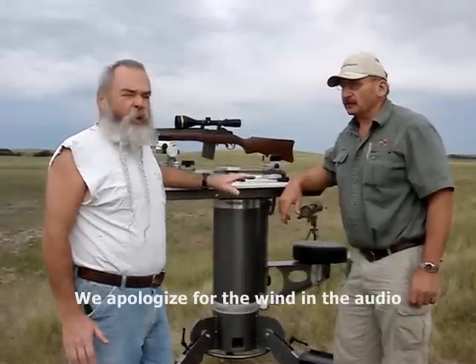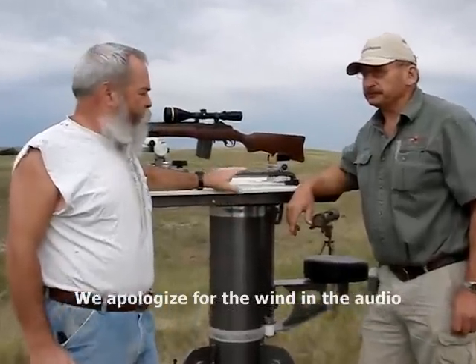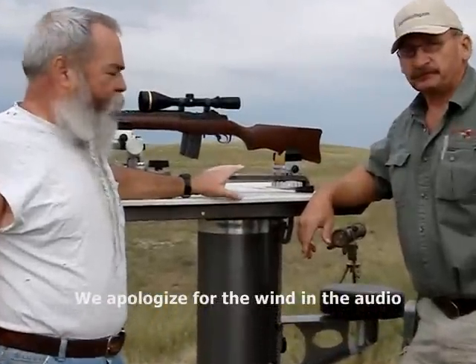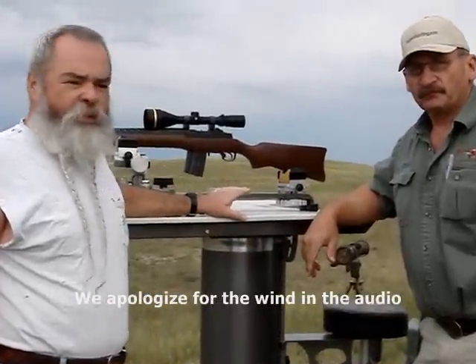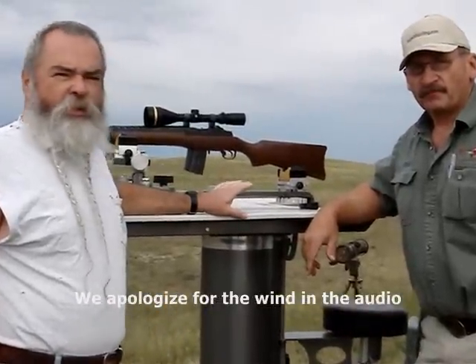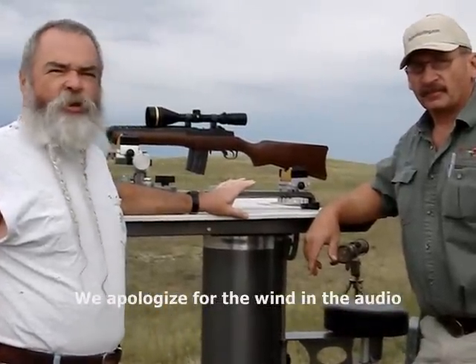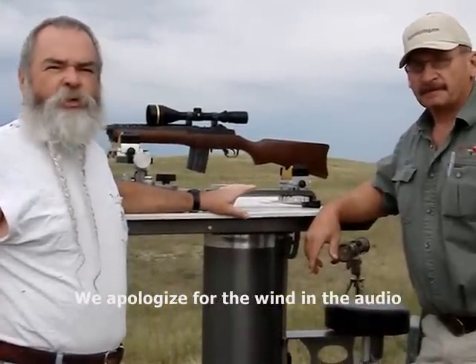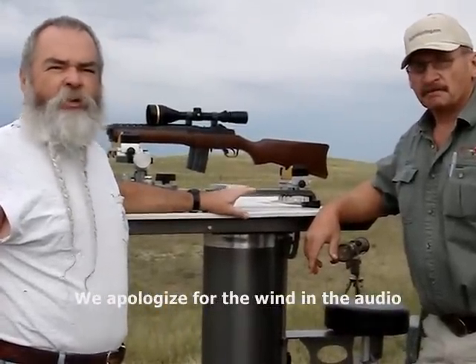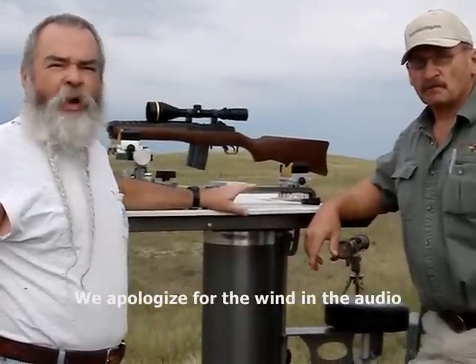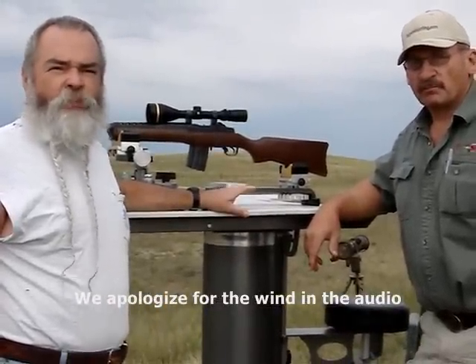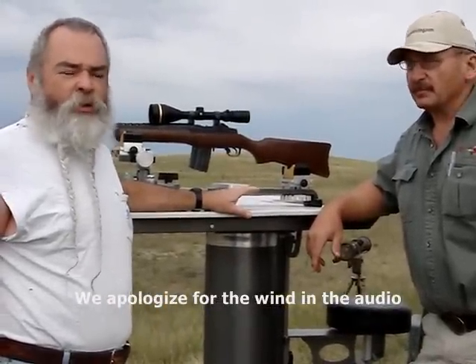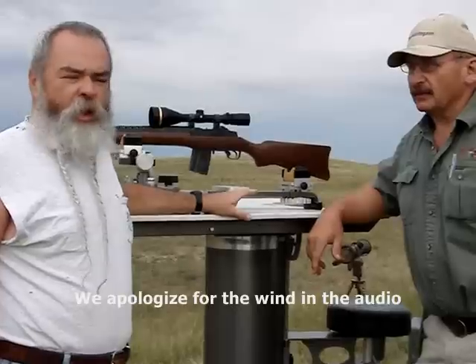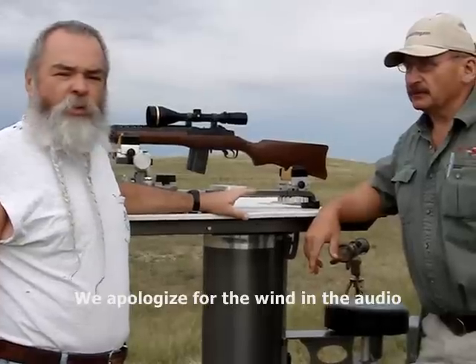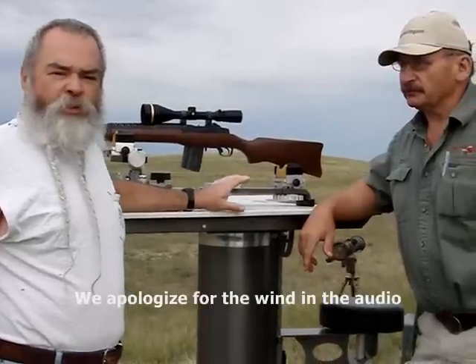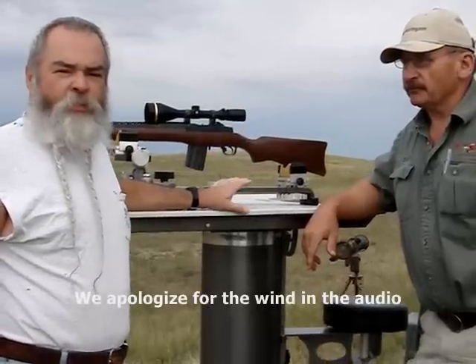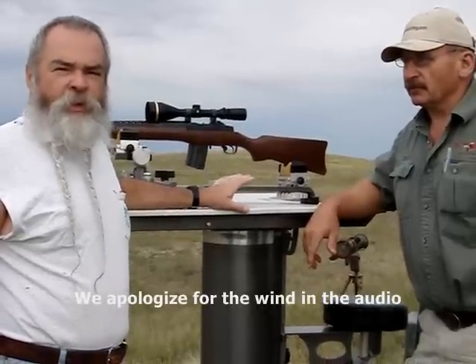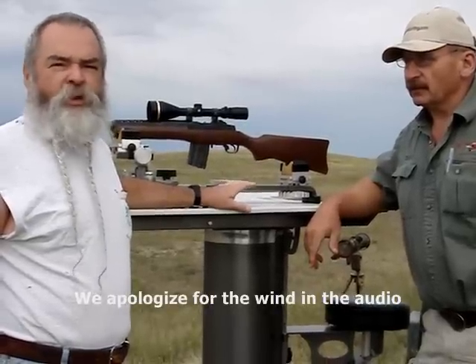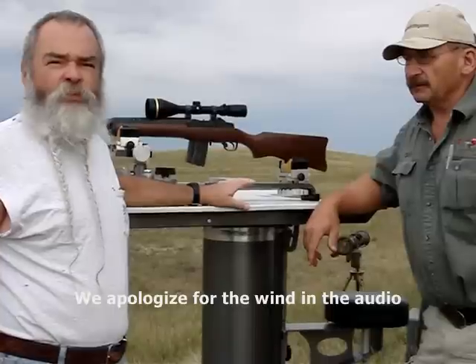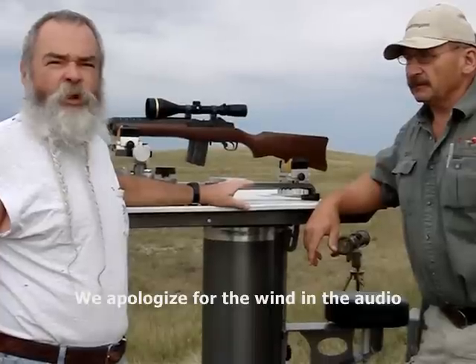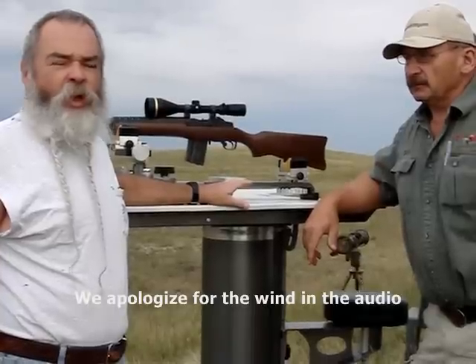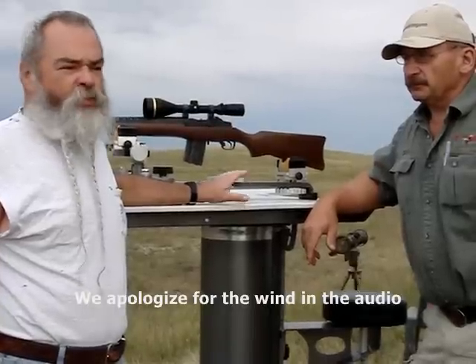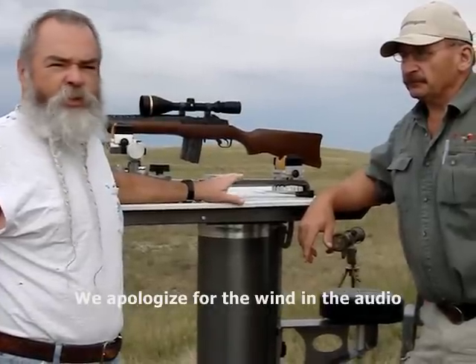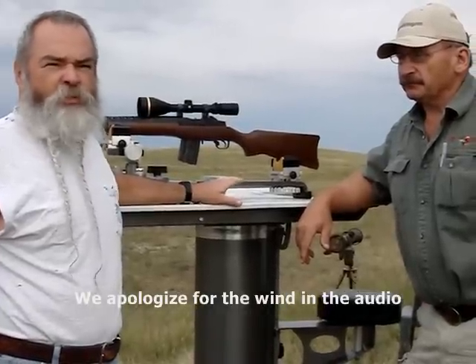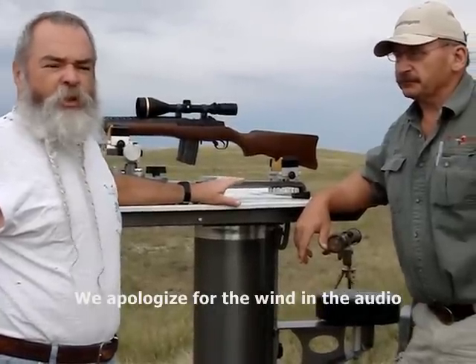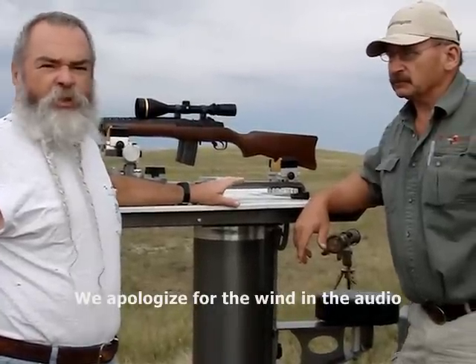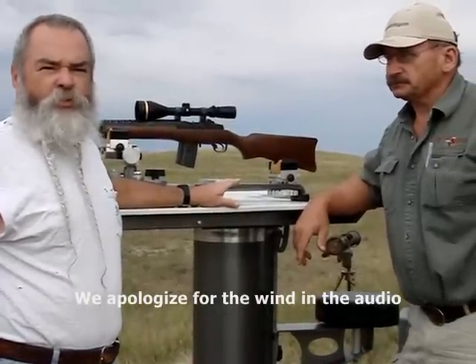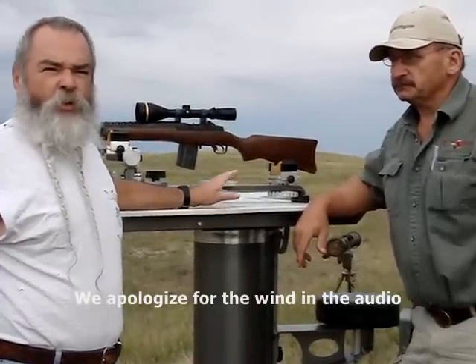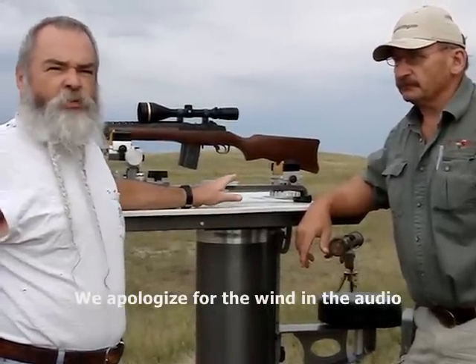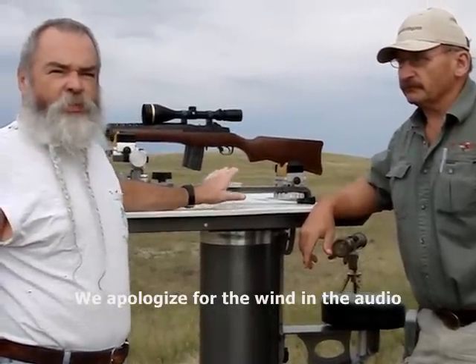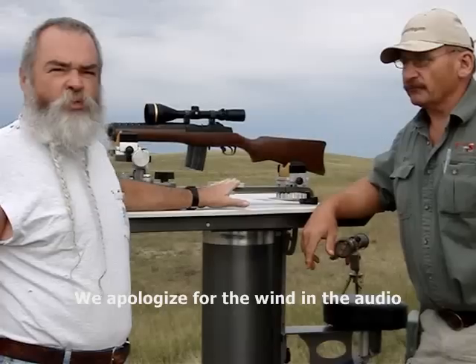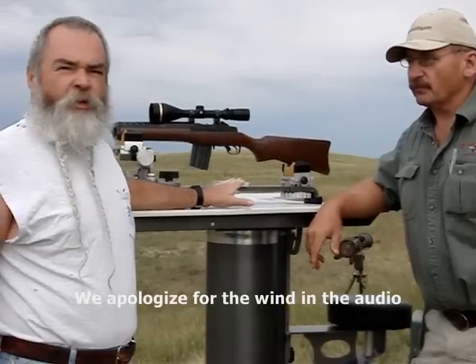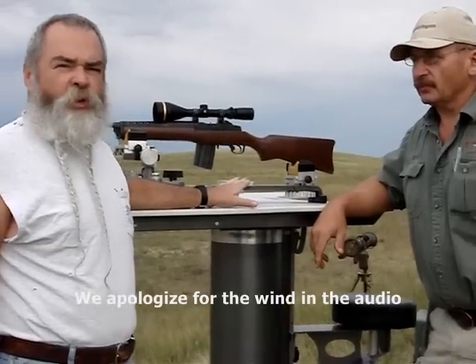With Wally's rest, I can determine just how accurate the rifle can be with good ammo, but it's got to be rock-solid still for me to determine that. All I have to do is put it in his rest and just pull the trigger. Wally's going to talk about this newest one he has here for just a minute.